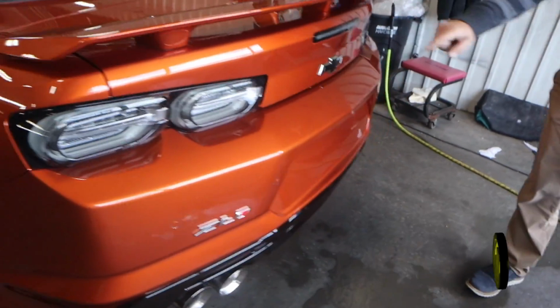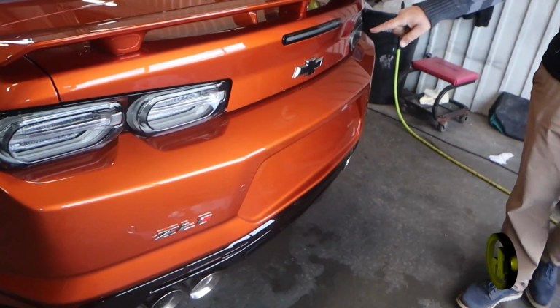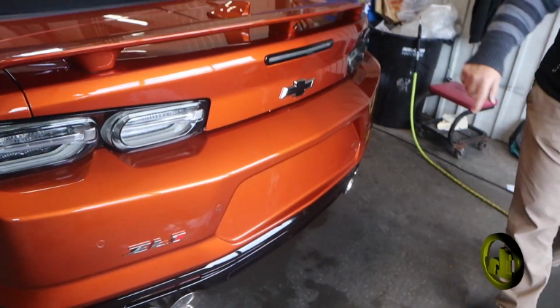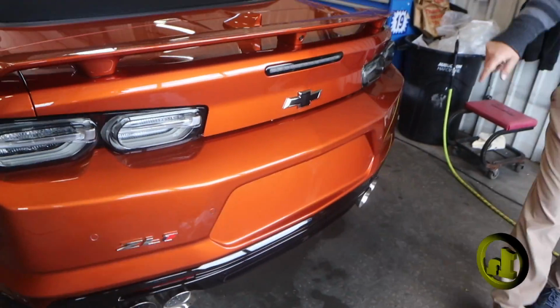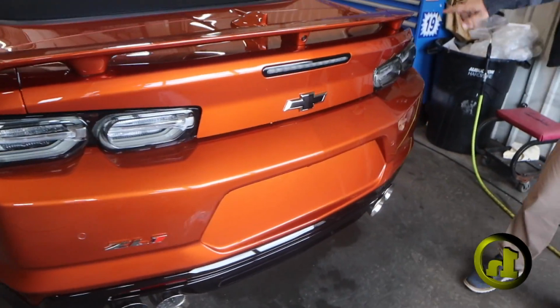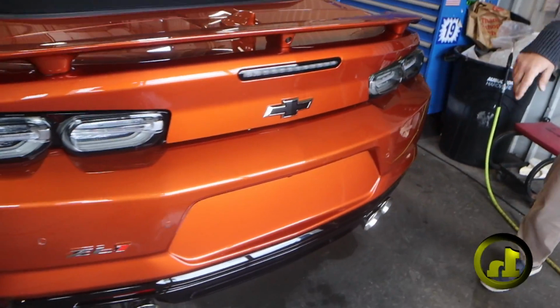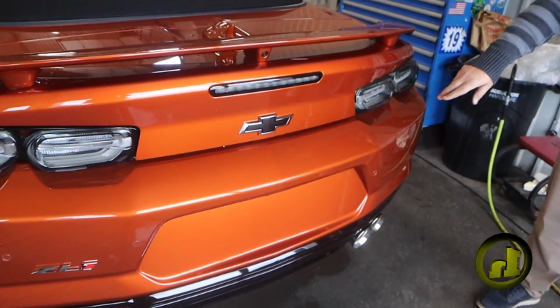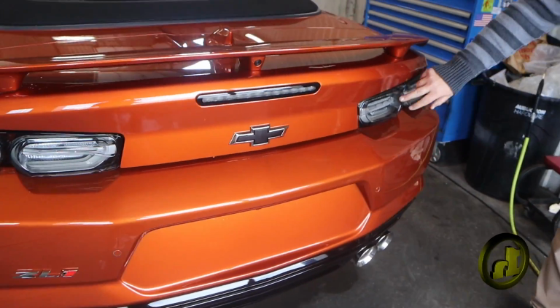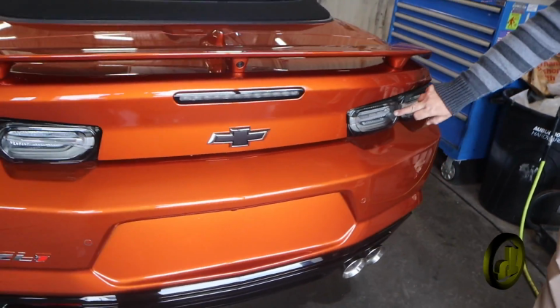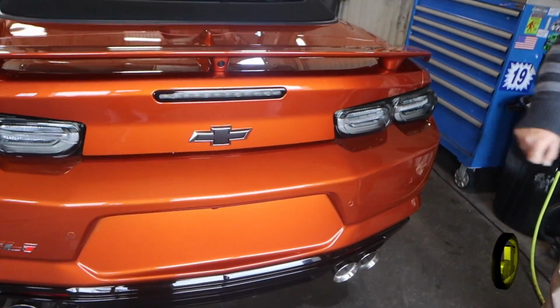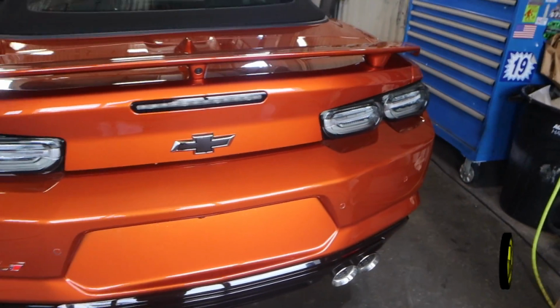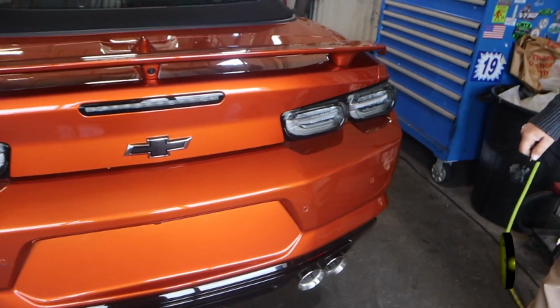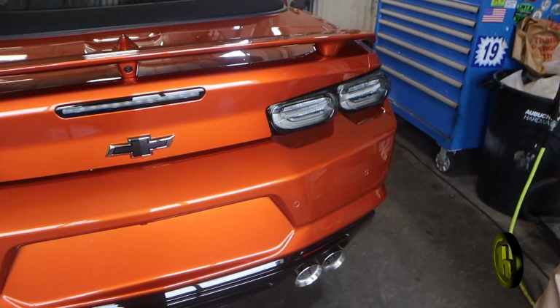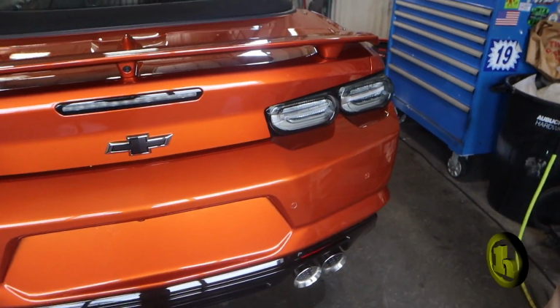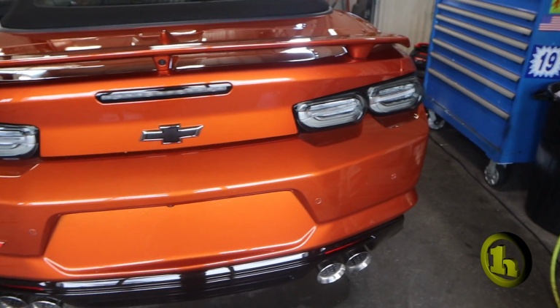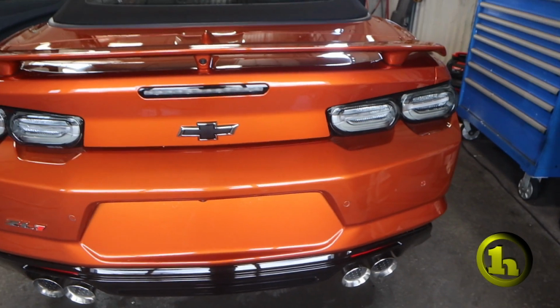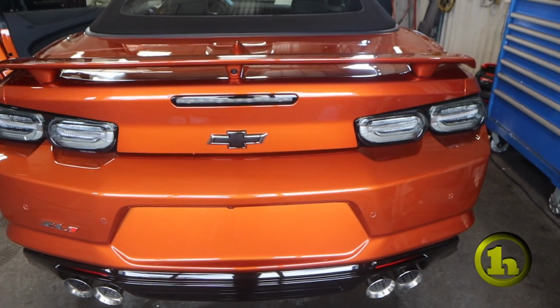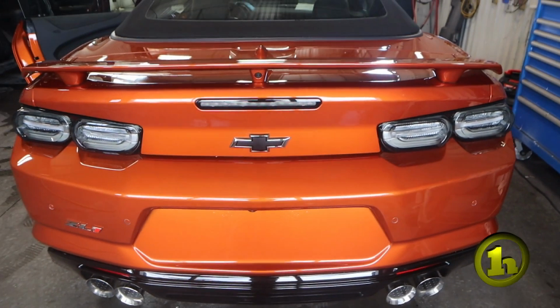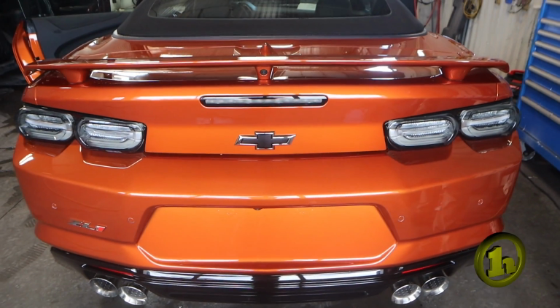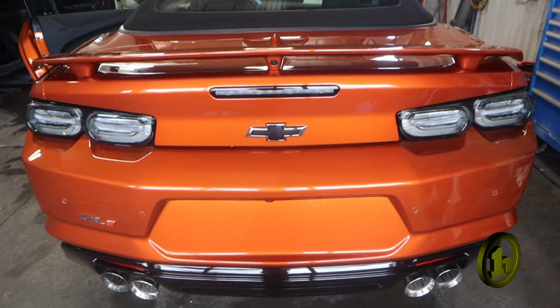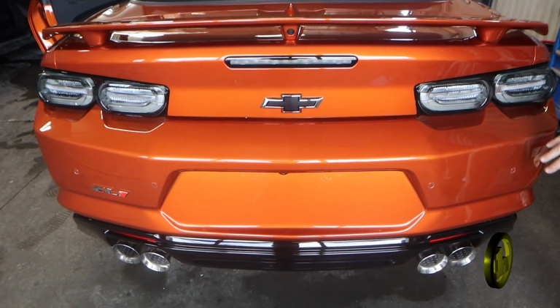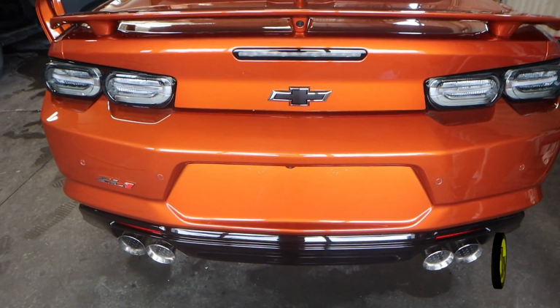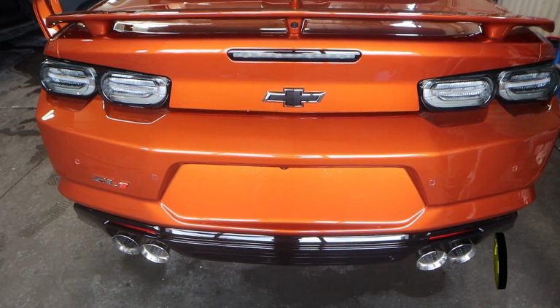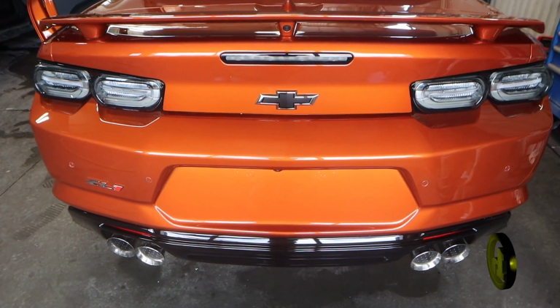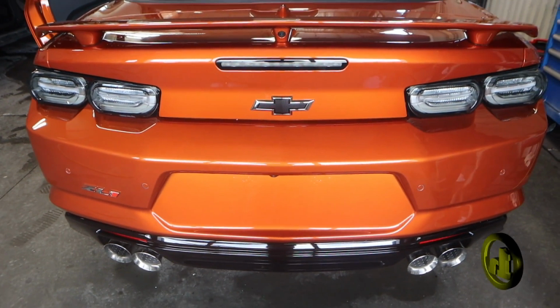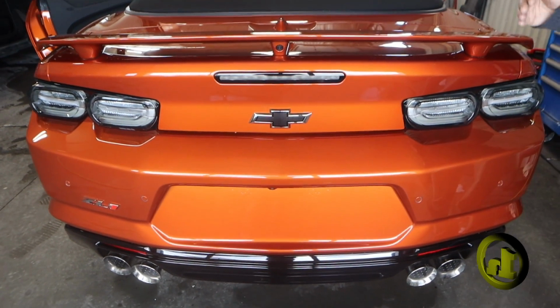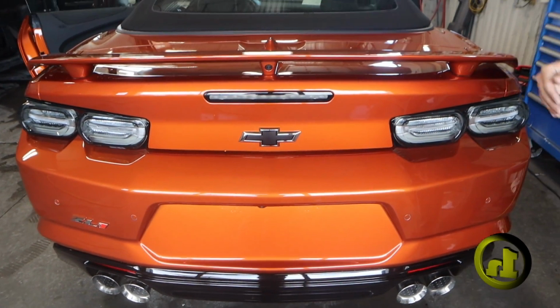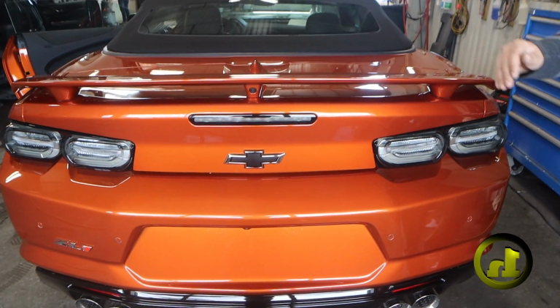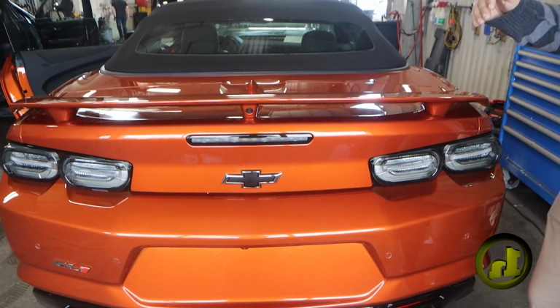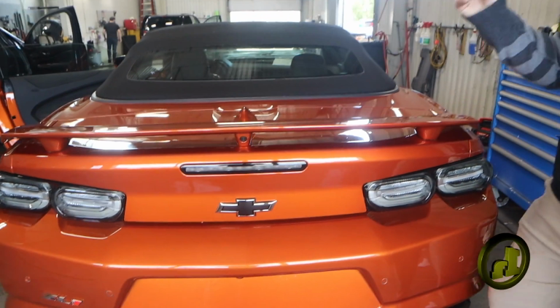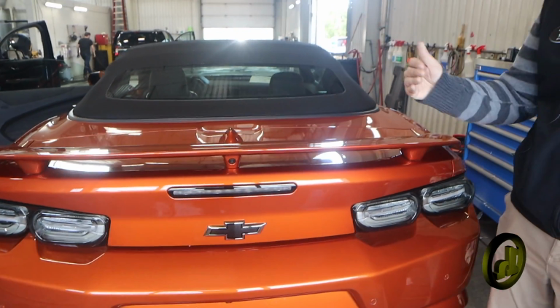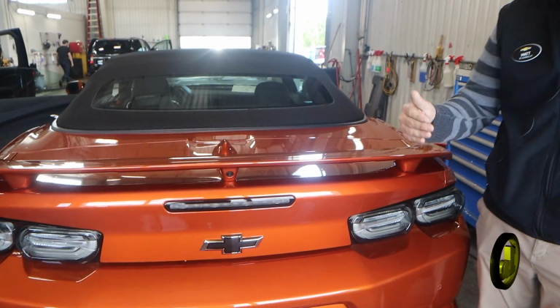Black bow ties throughout, got the tinted taillight lenses which is really nice. Front and rear park assist of course.